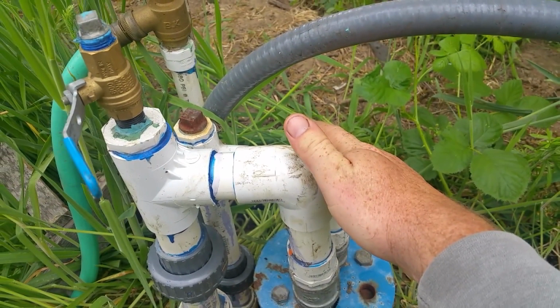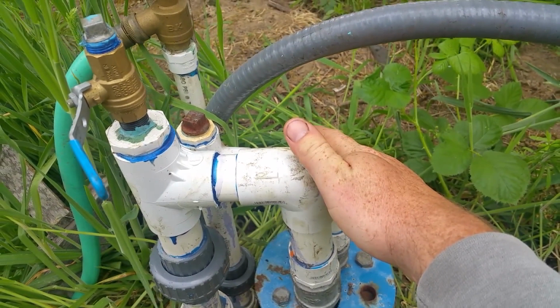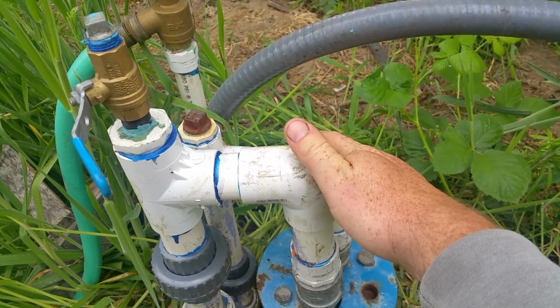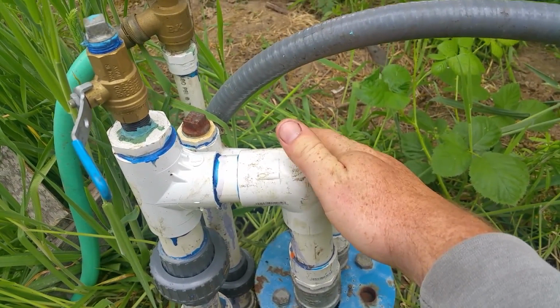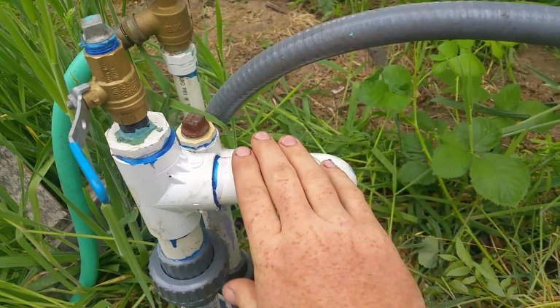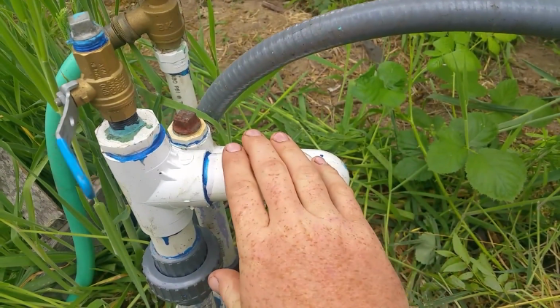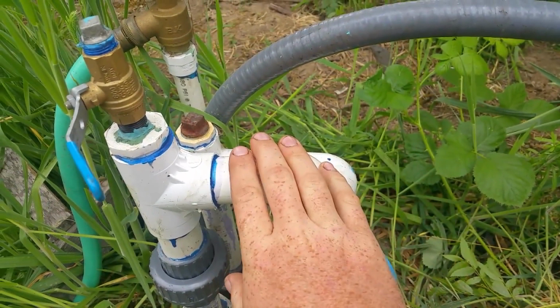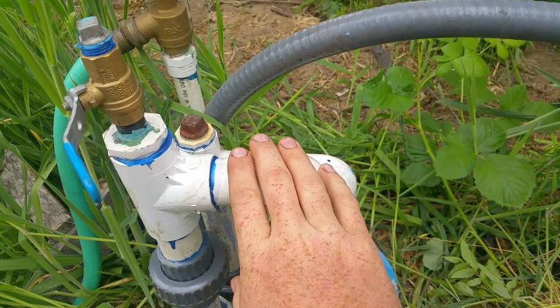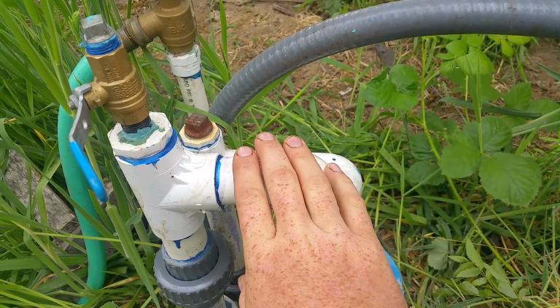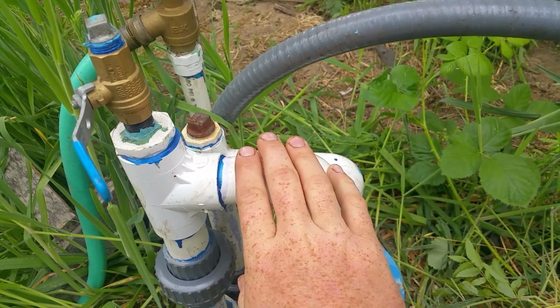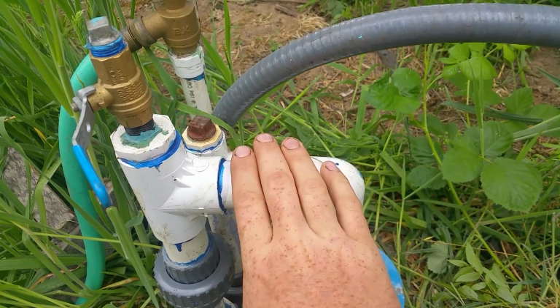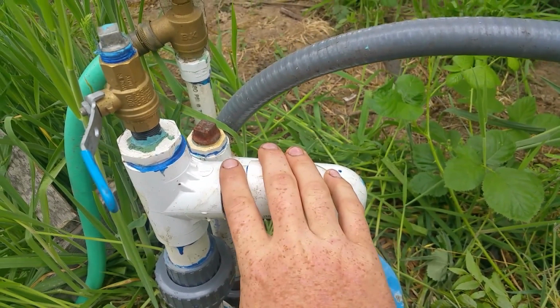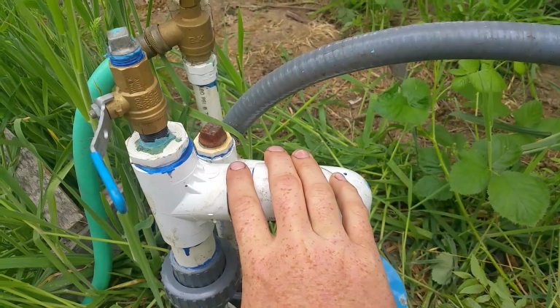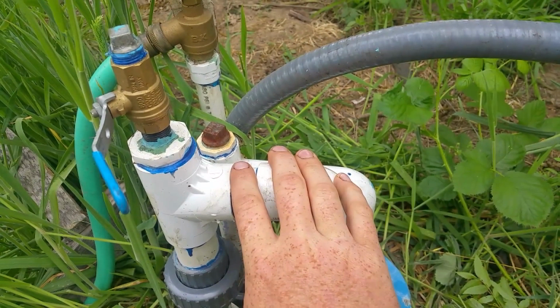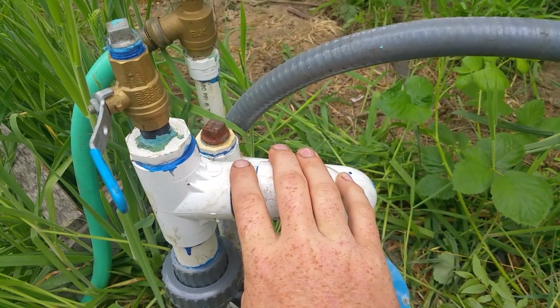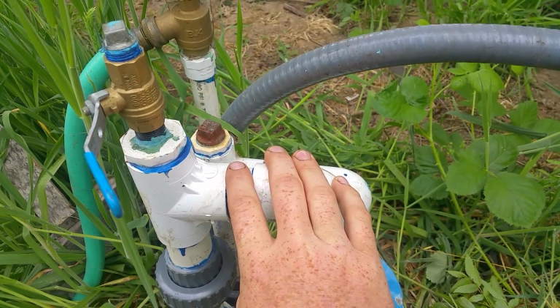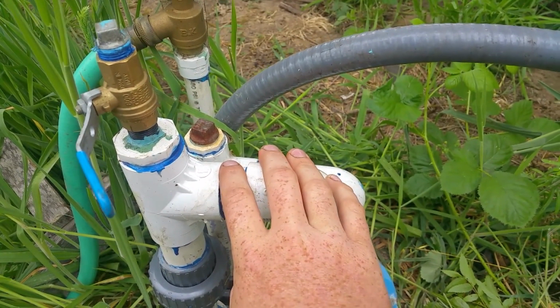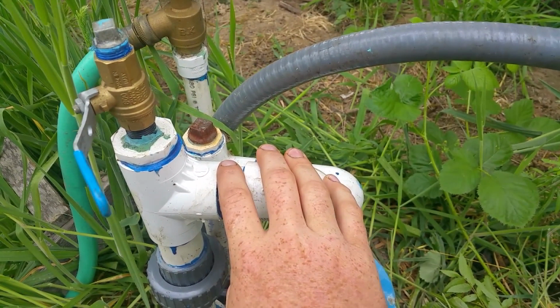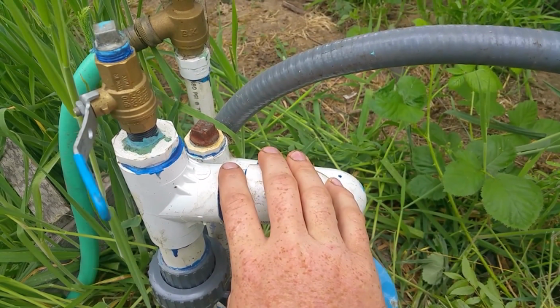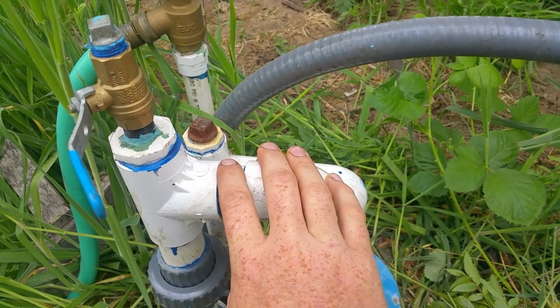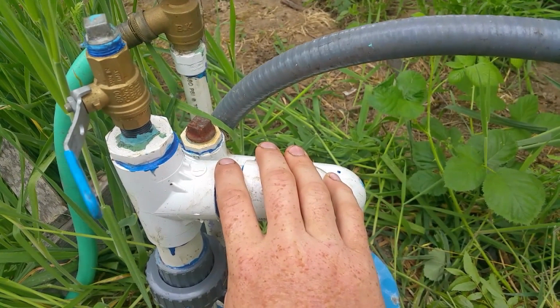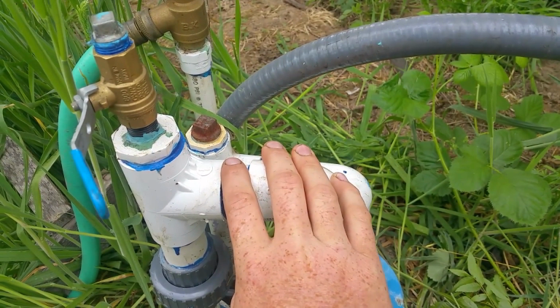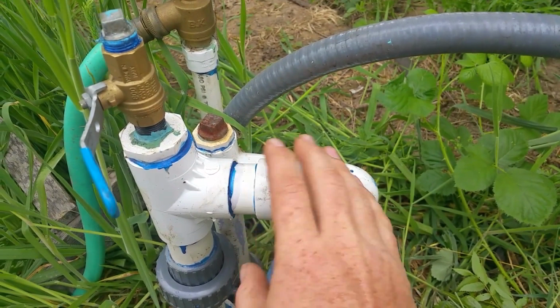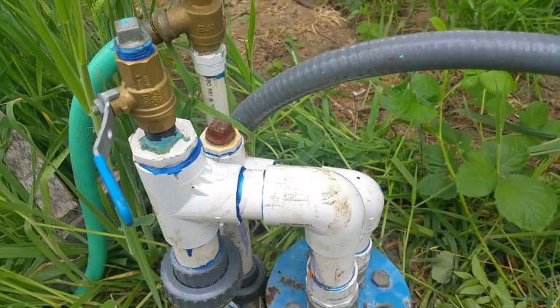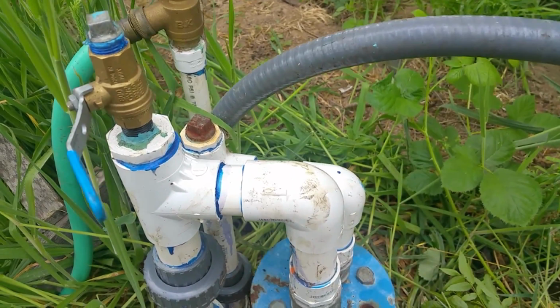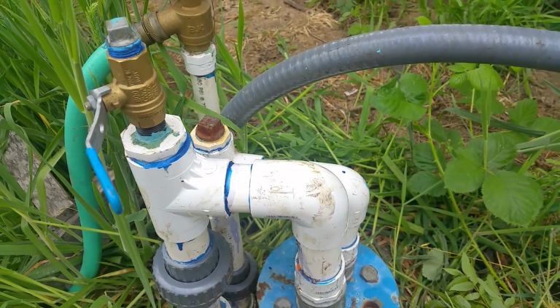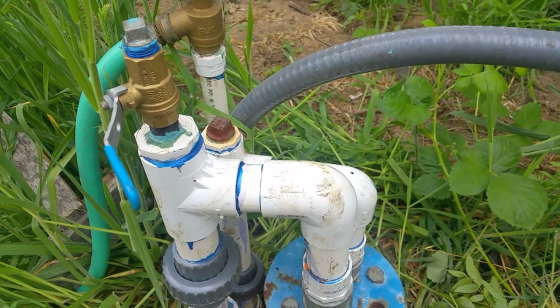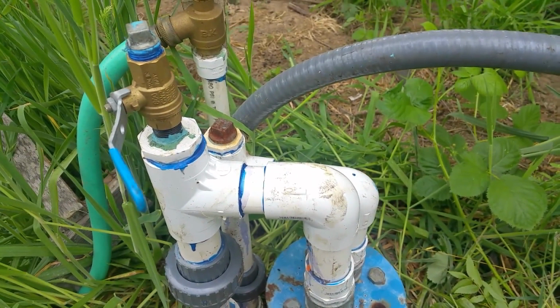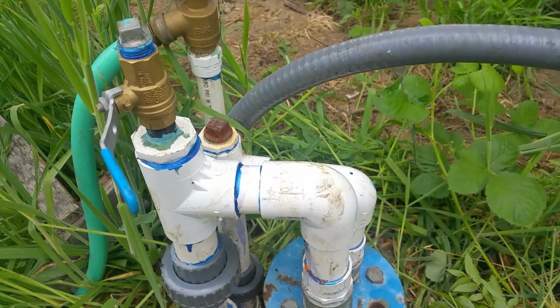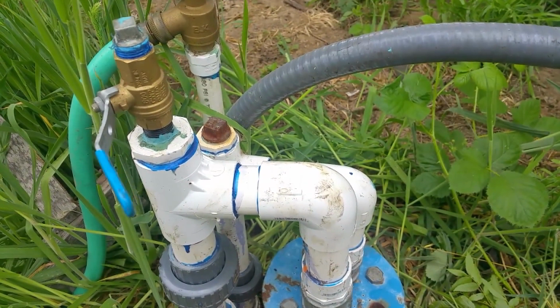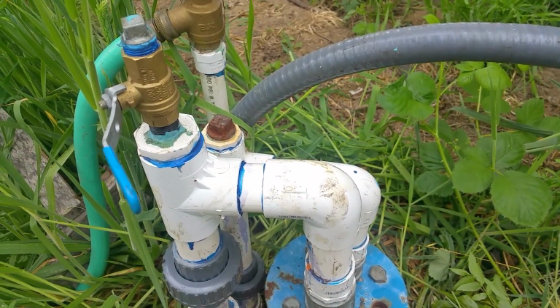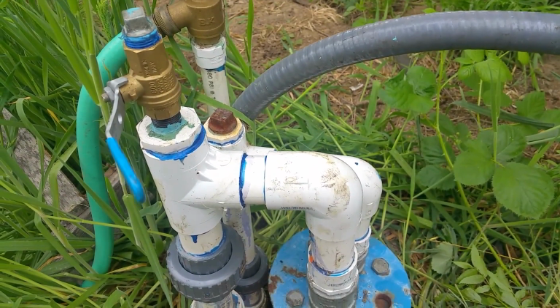The return line is the one I had all the issues with. I think I've got her dialed in this time. You guys have a great day.